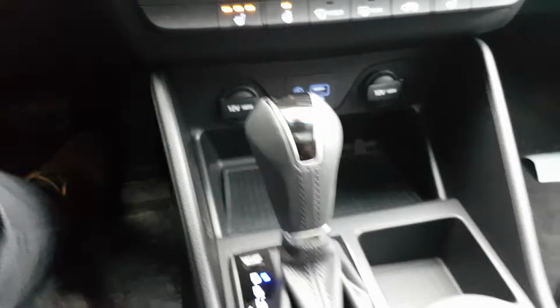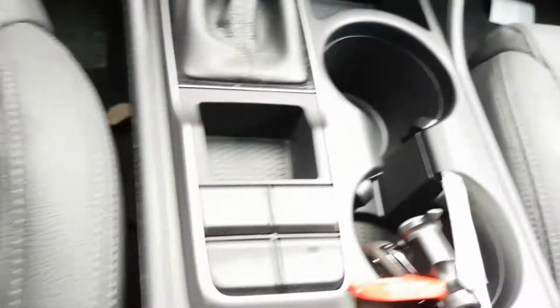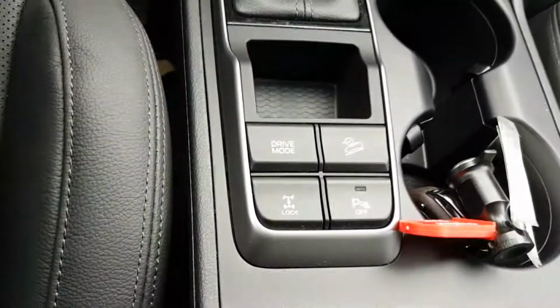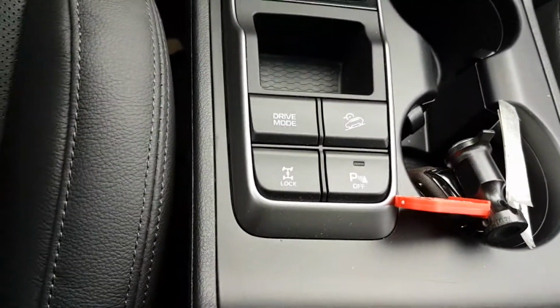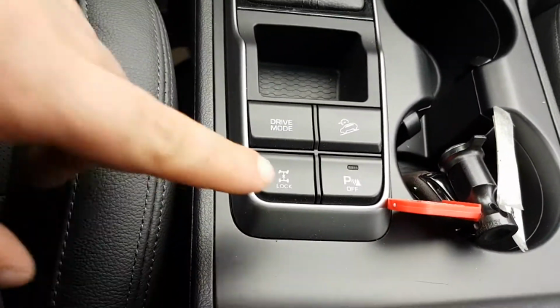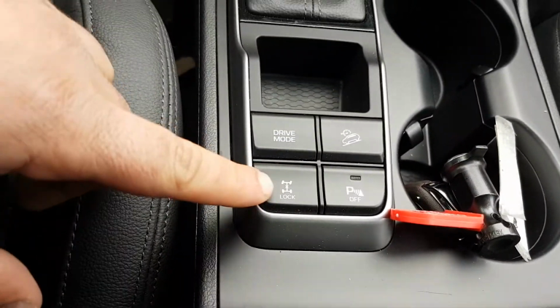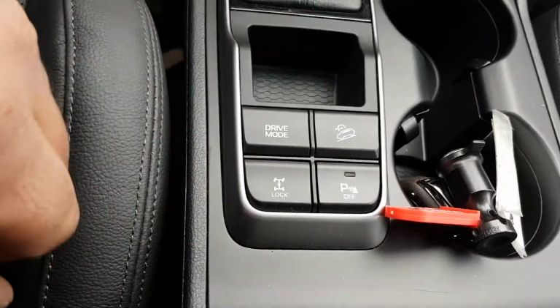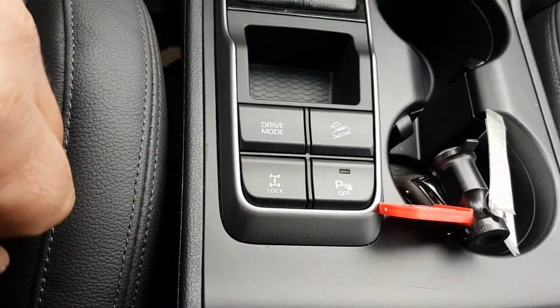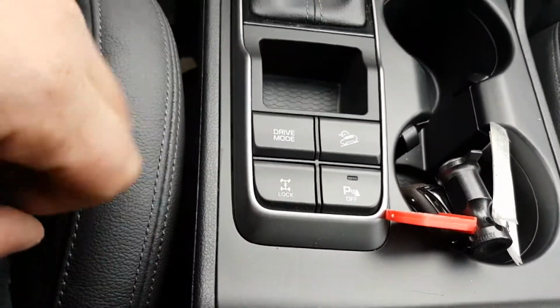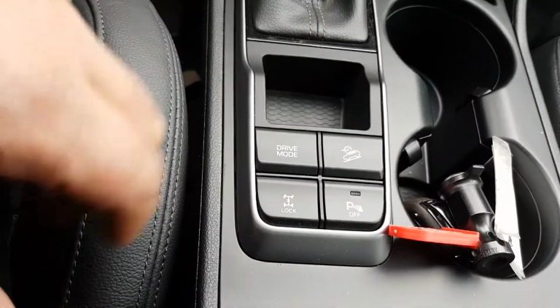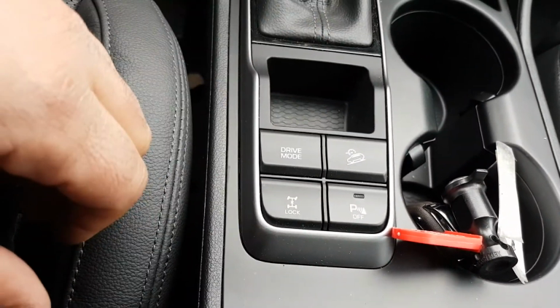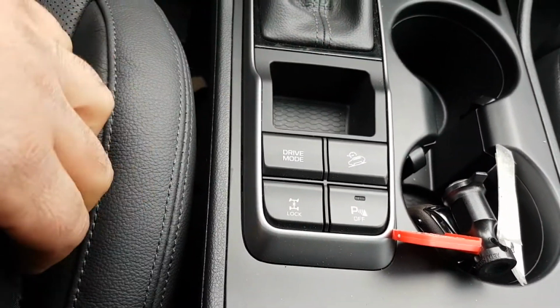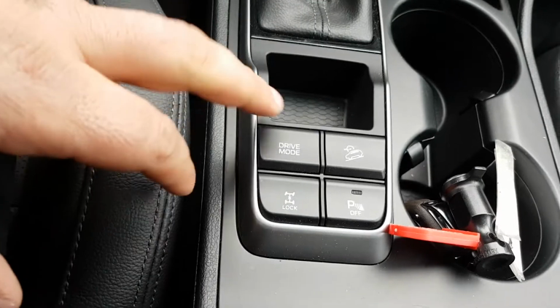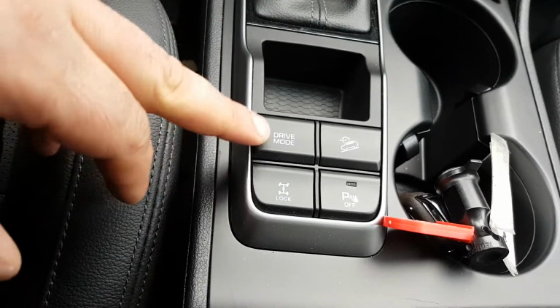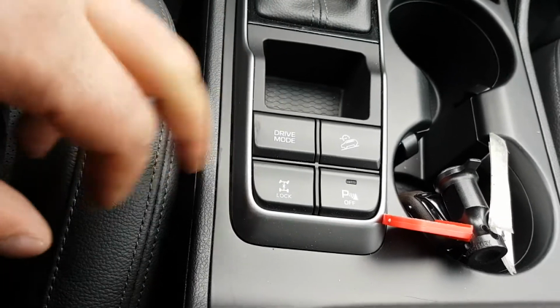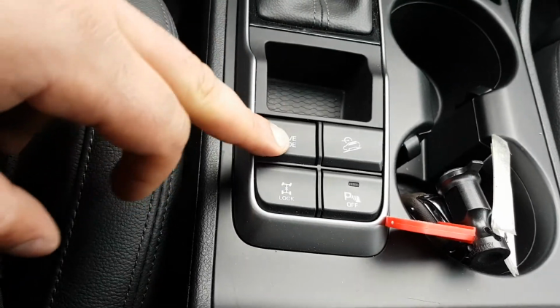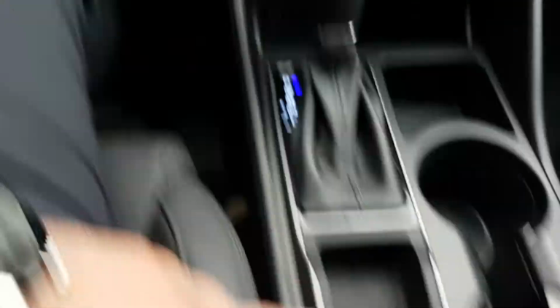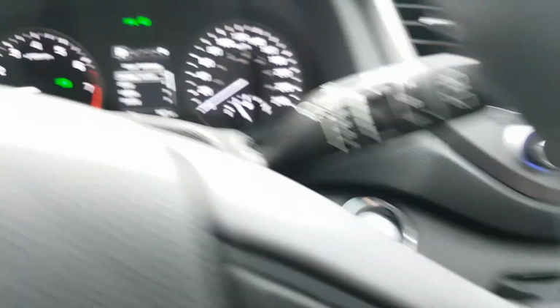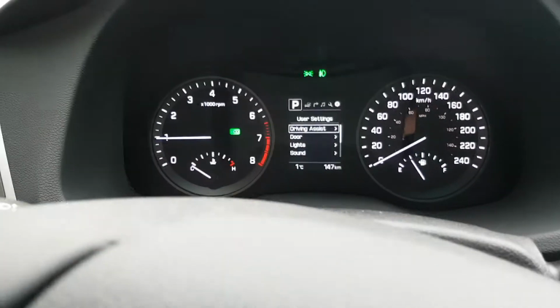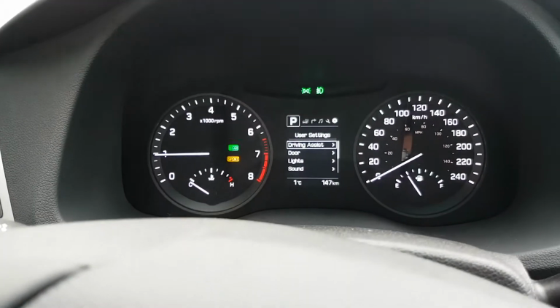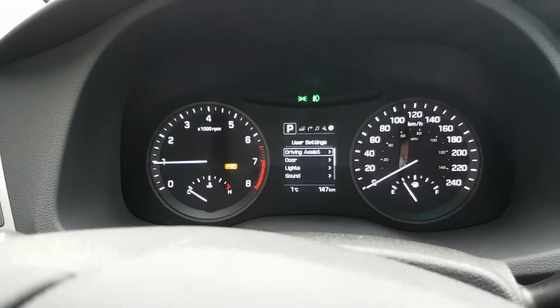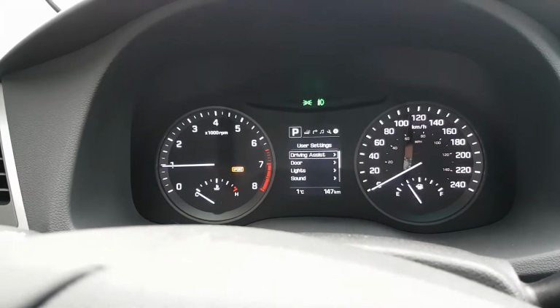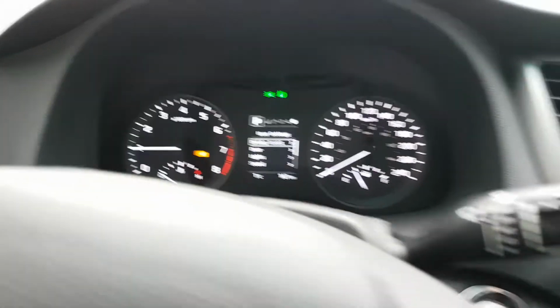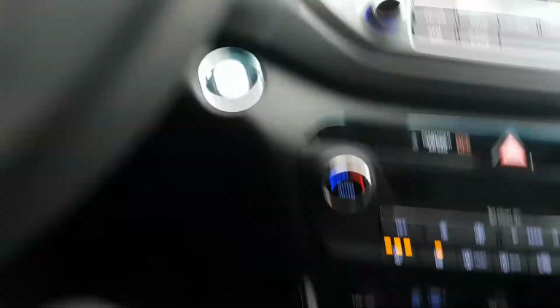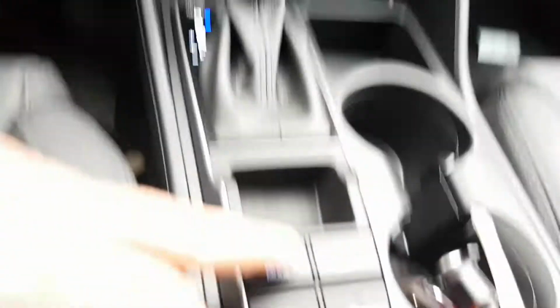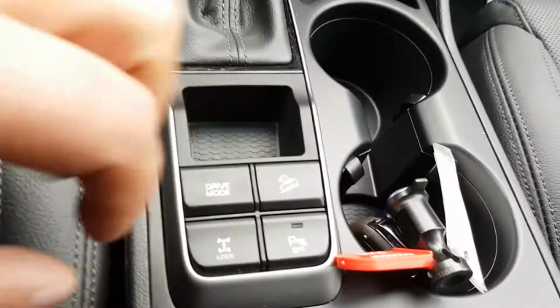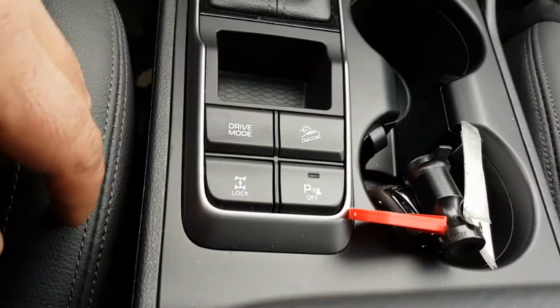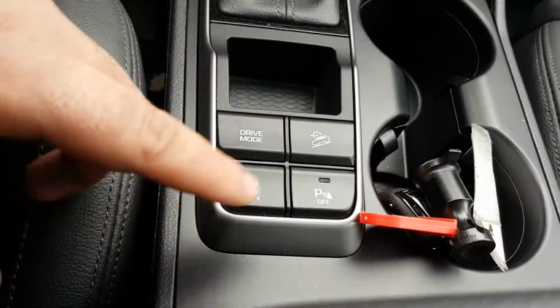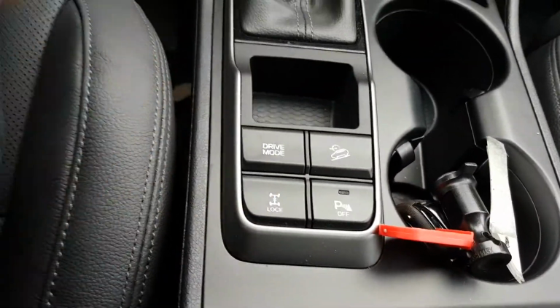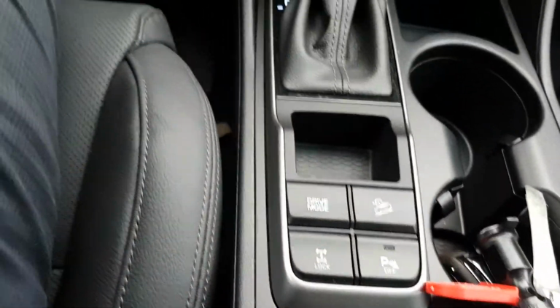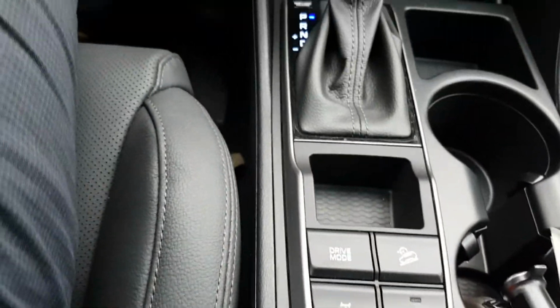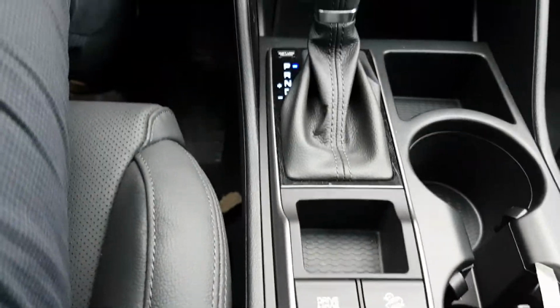You also get a heated steering wheel and heated passenger seat. Right here it gives you your differential lock for four-wheel drive — it locks everything together. You get the driving mode selector, which includes economy mode, sport mode for more torque, downhill descent mode, and parking sensors.